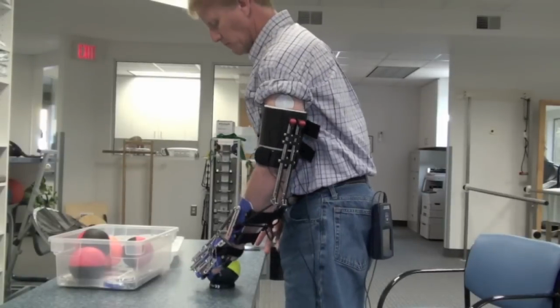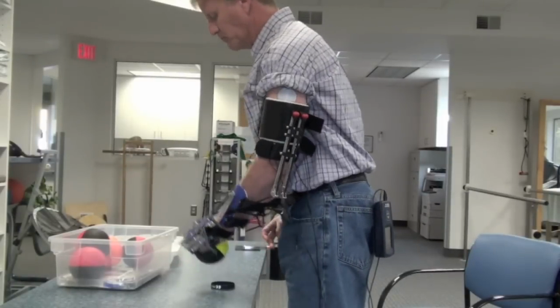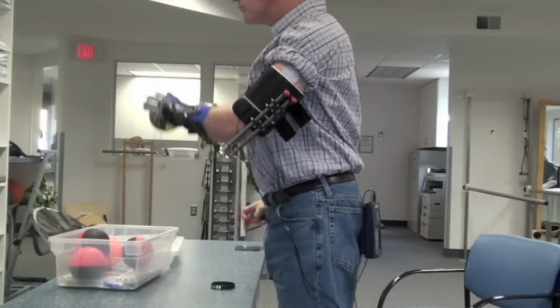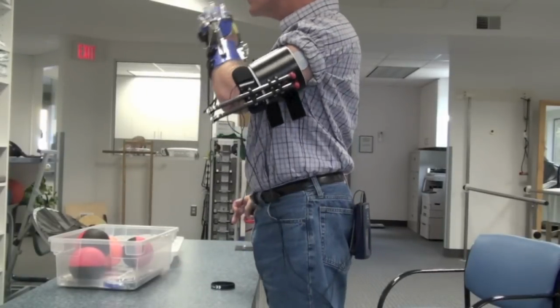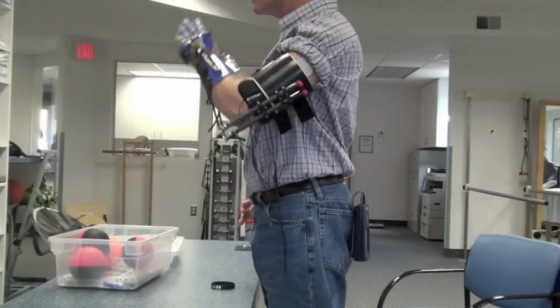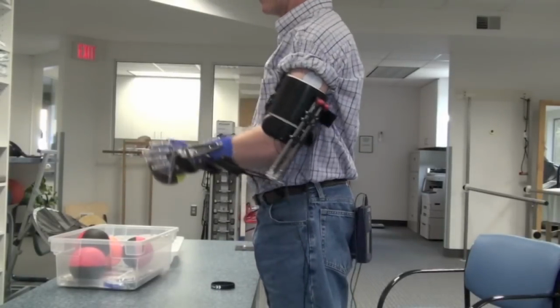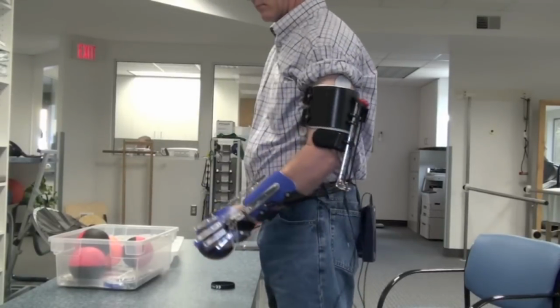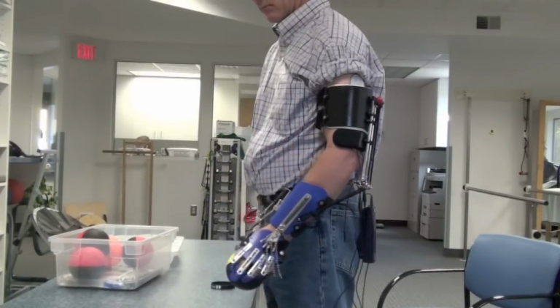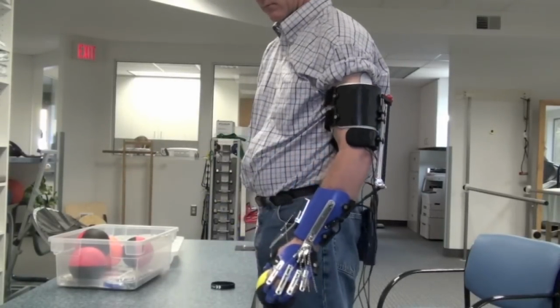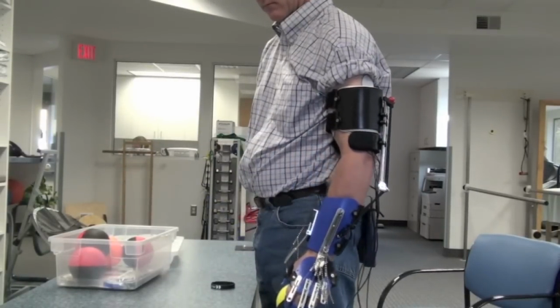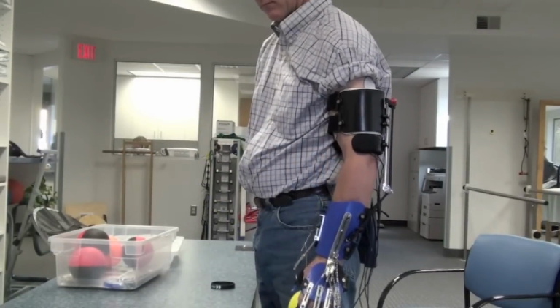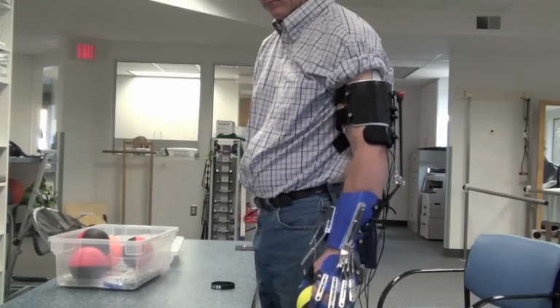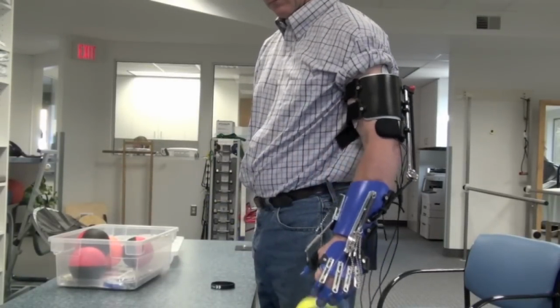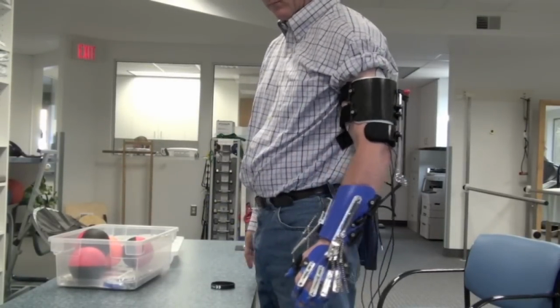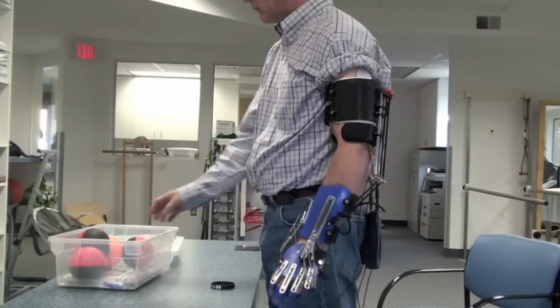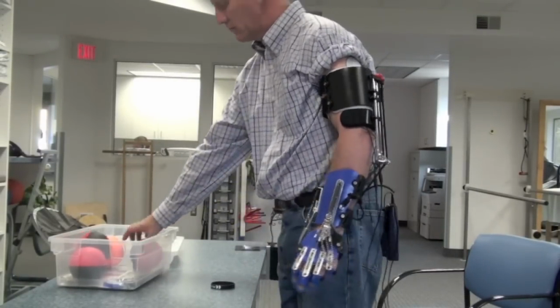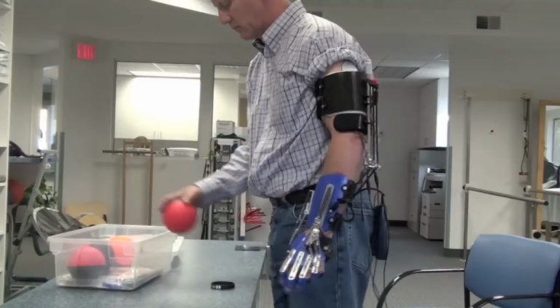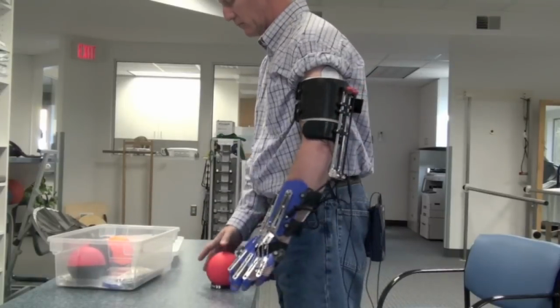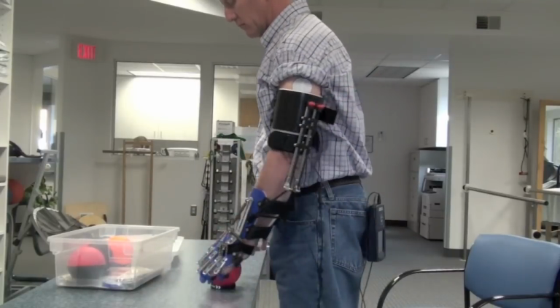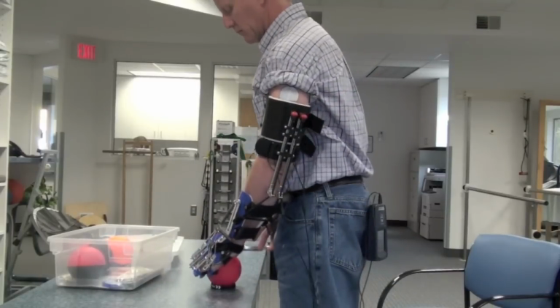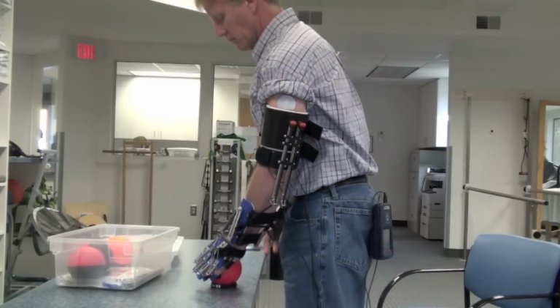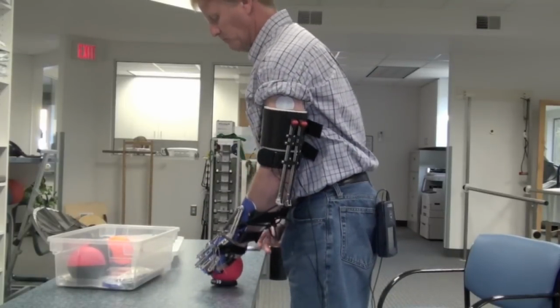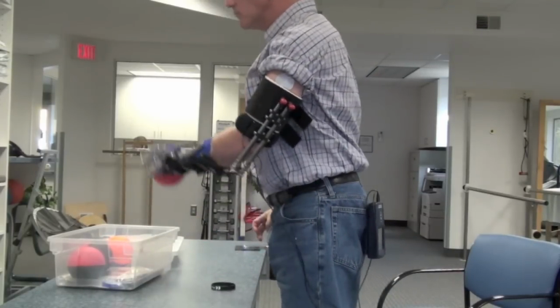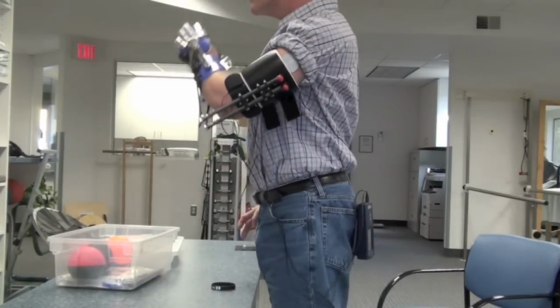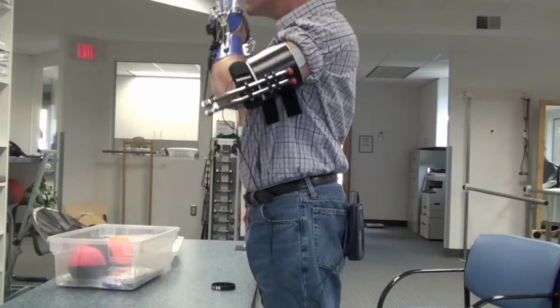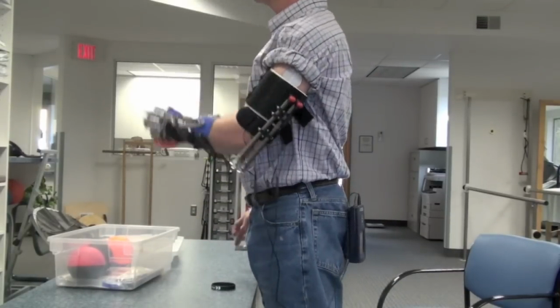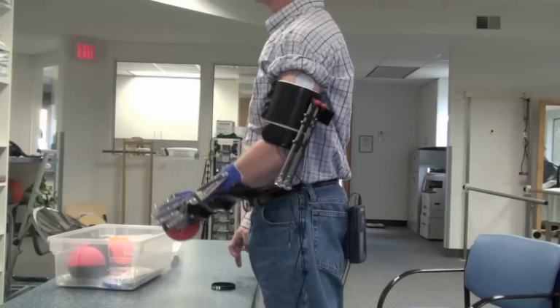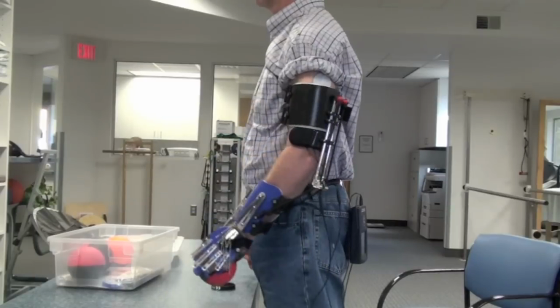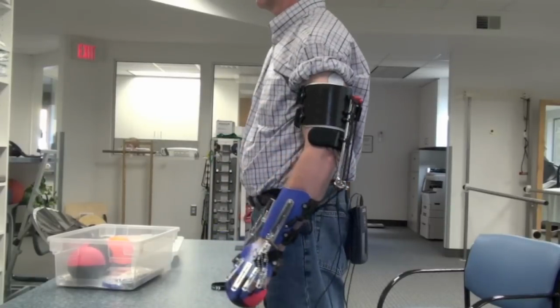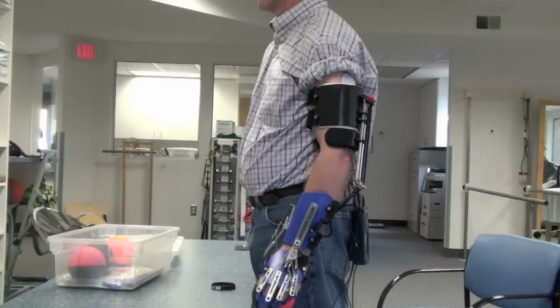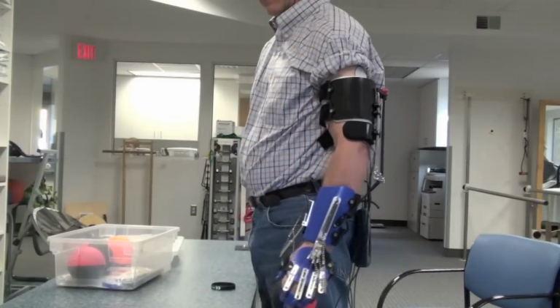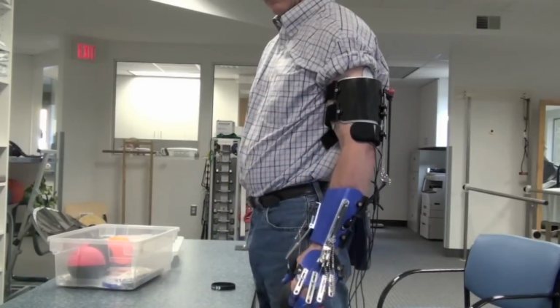See here — the patient is going to grasp the ball off the table and bring it to his mouth, activating his biceps, which exceeds the activation threshold. Then he'll relax his biceps to fall below the deactivation threshold and receive stimulation to the triceps.